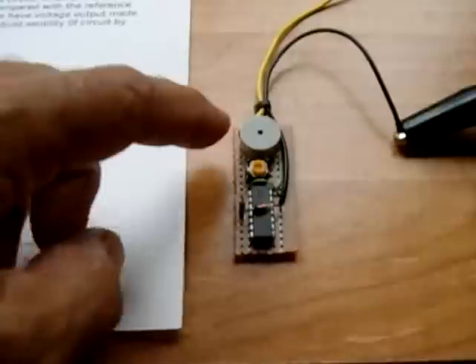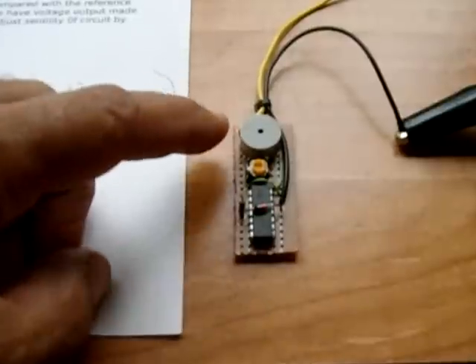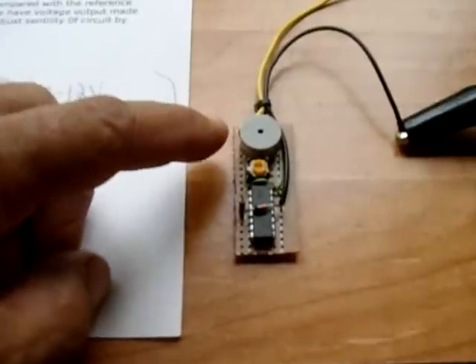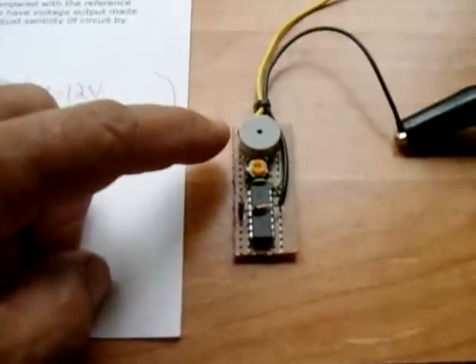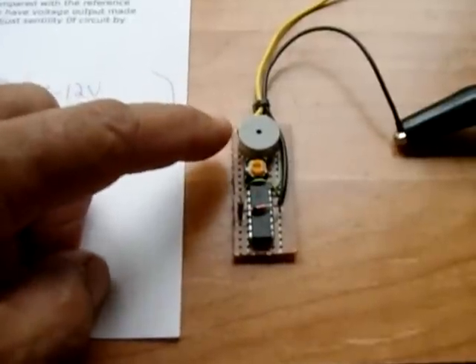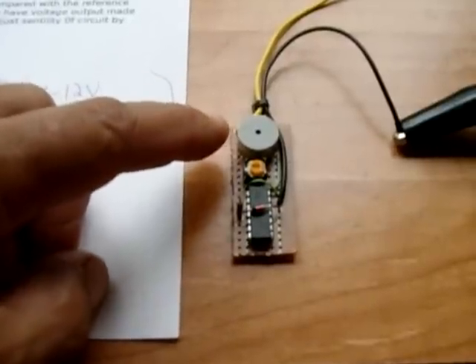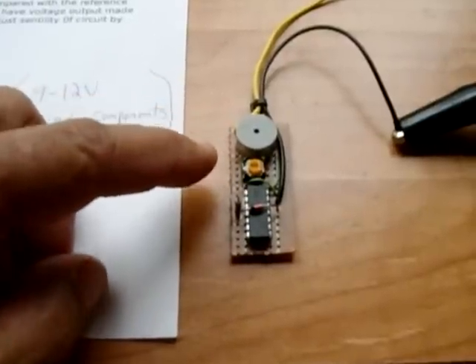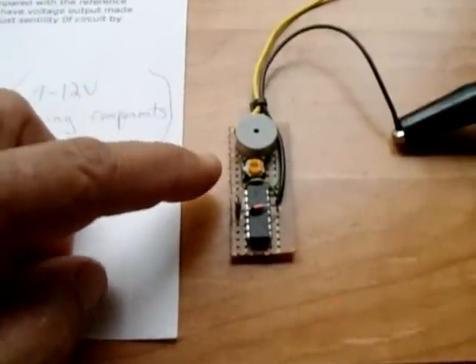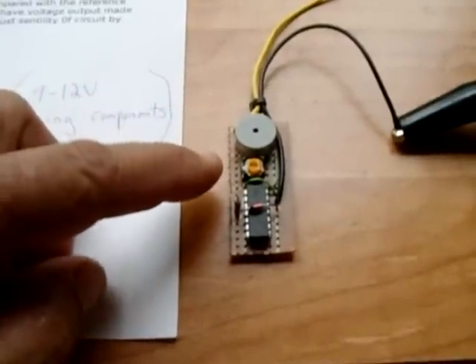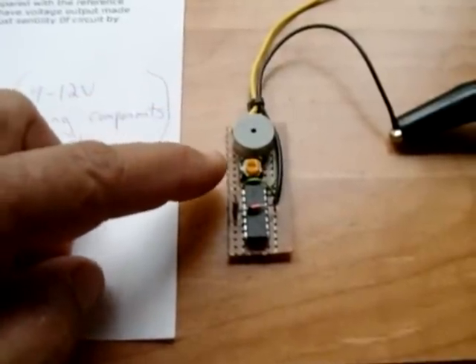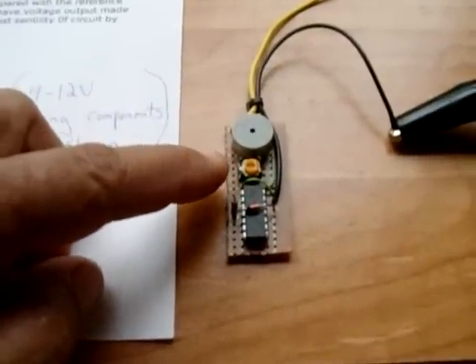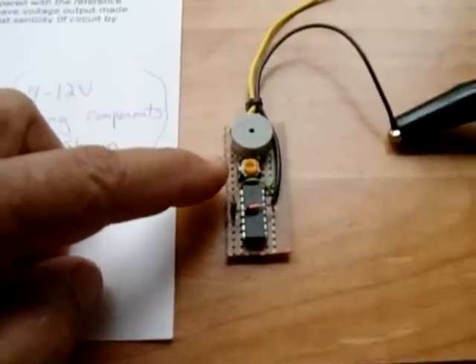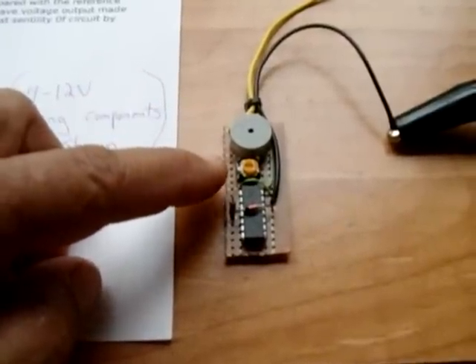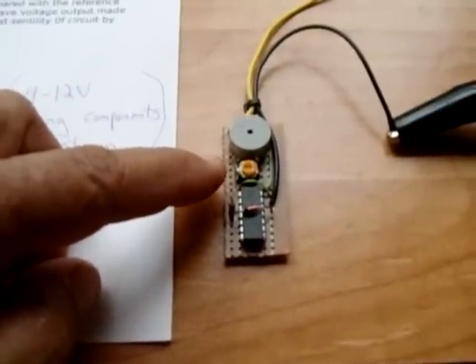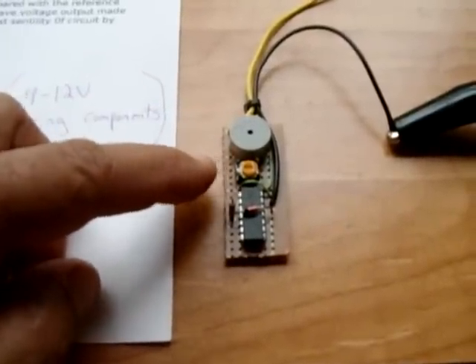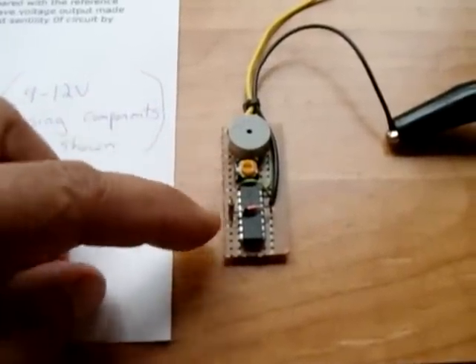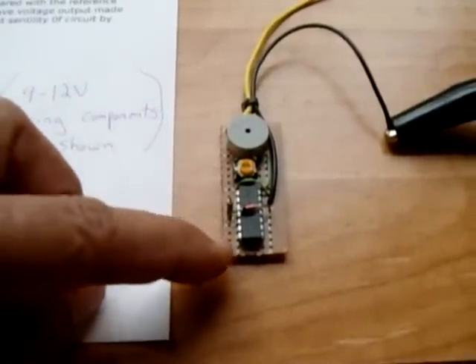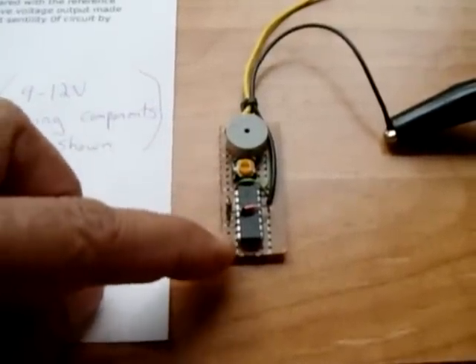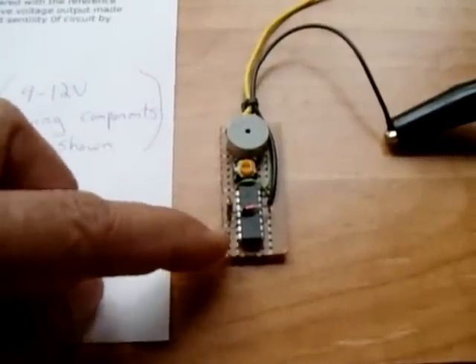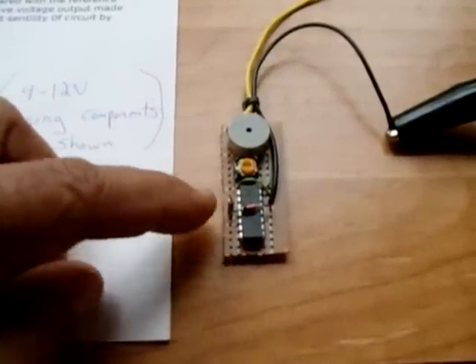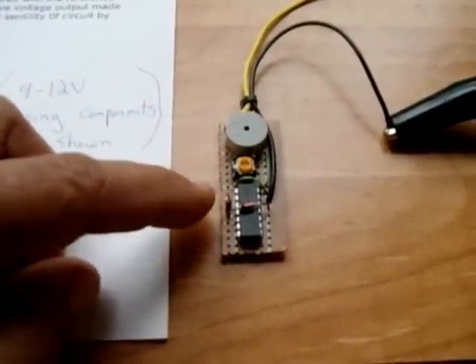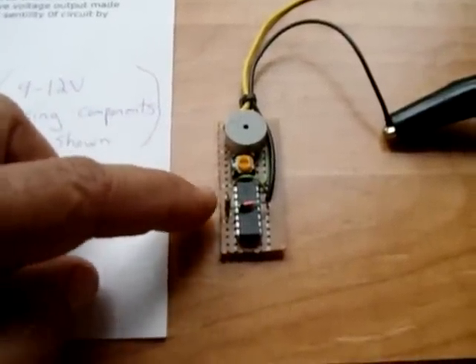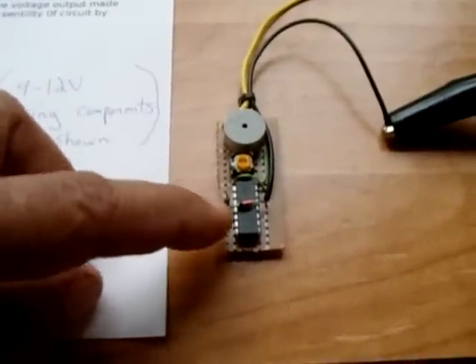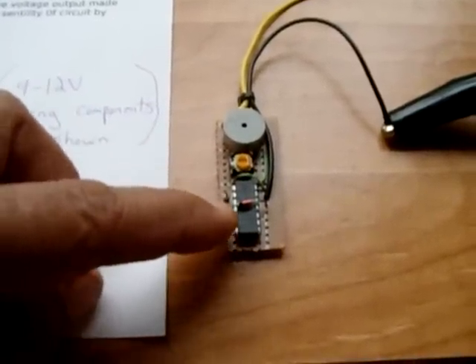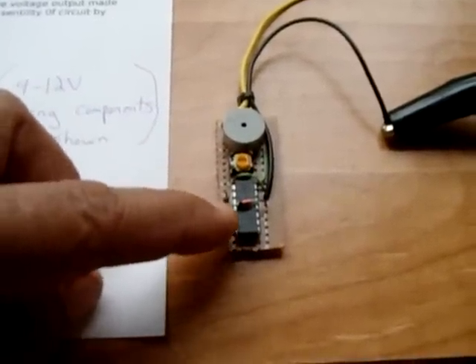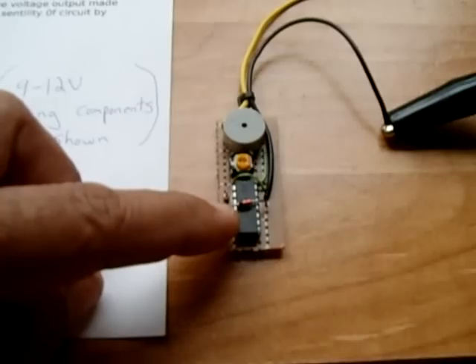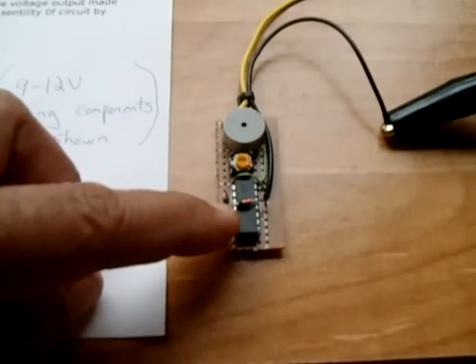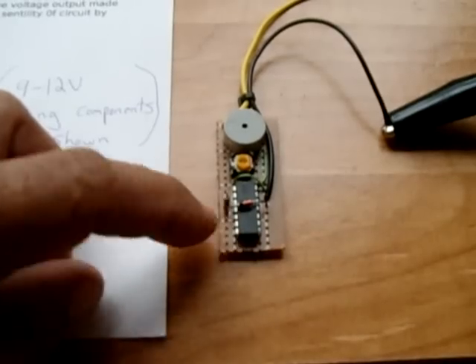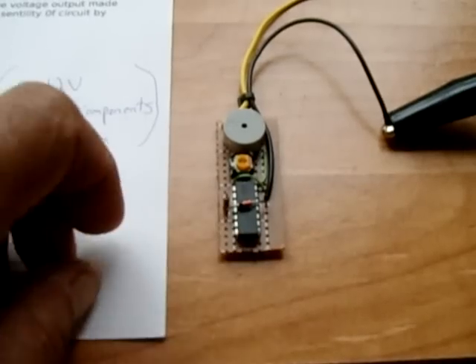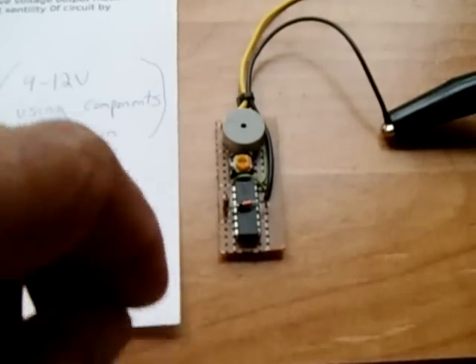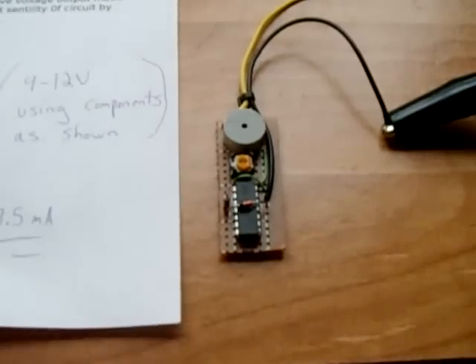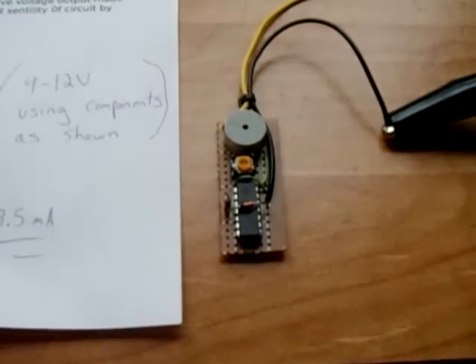It has a piezo alarm, a potentiometer, integrated circuit, a resistor, and a zener diode. That's all it takes.